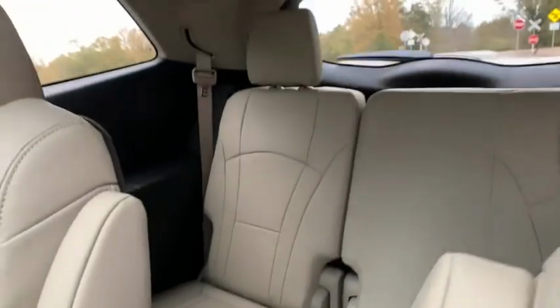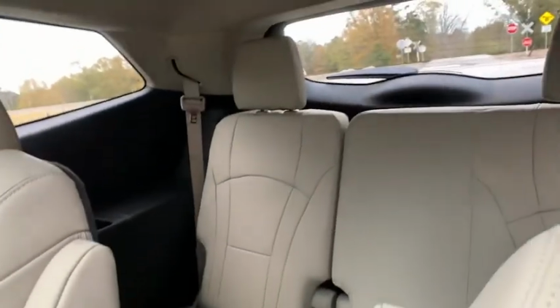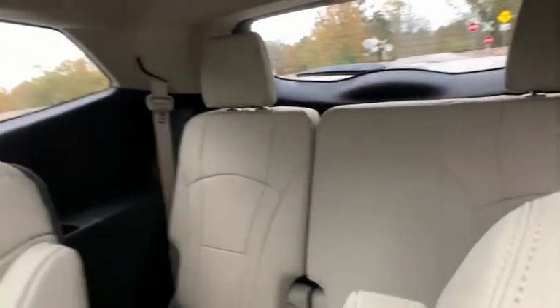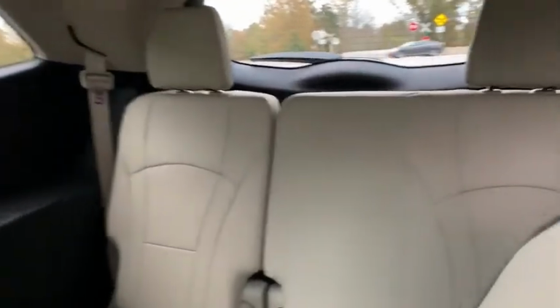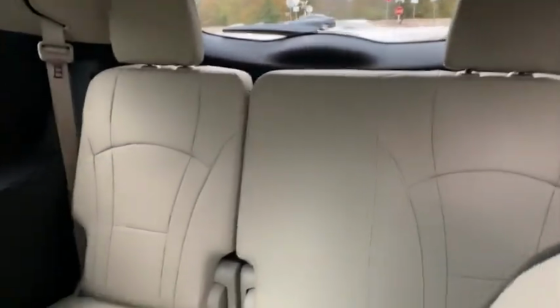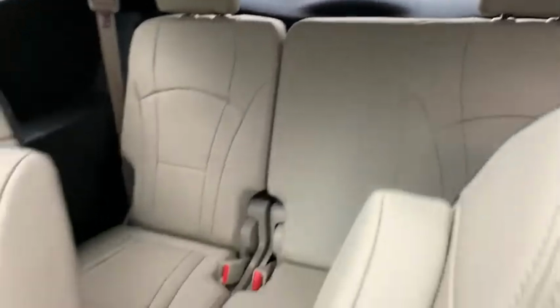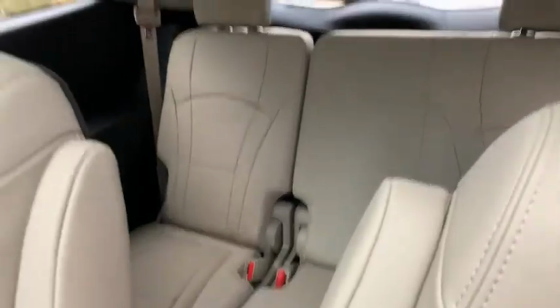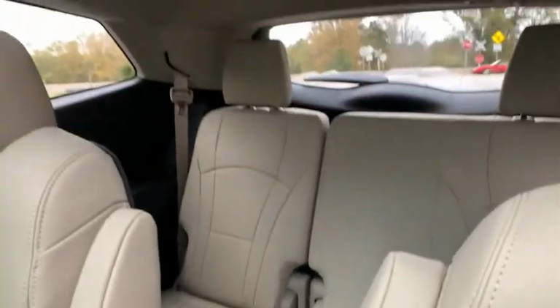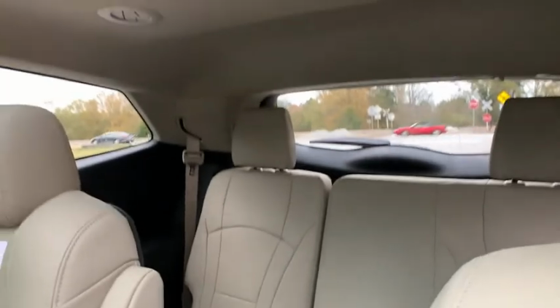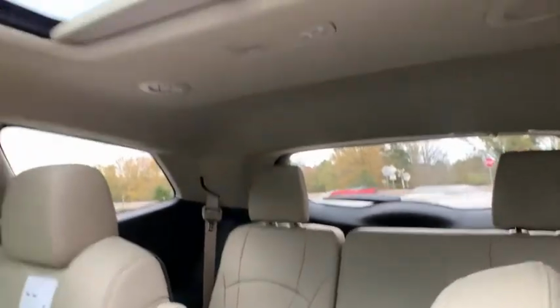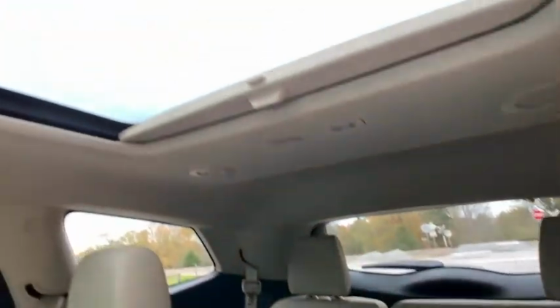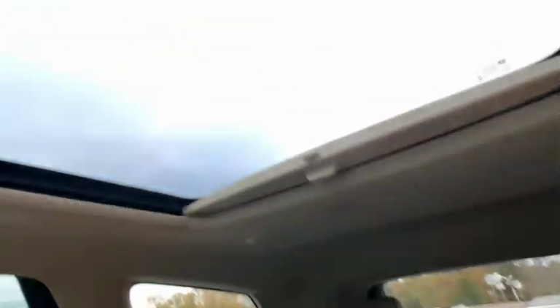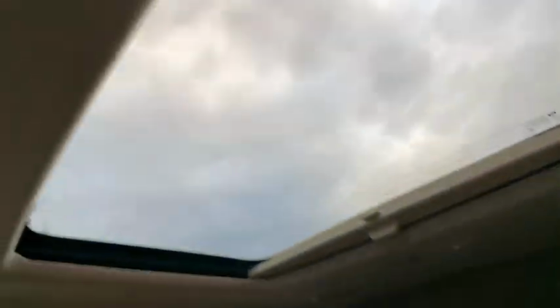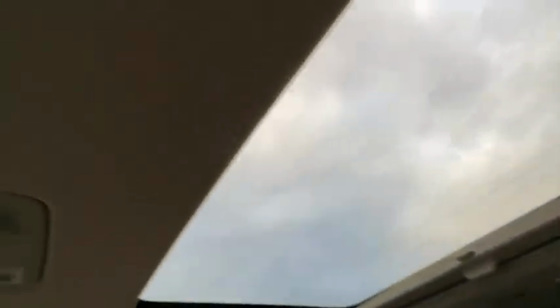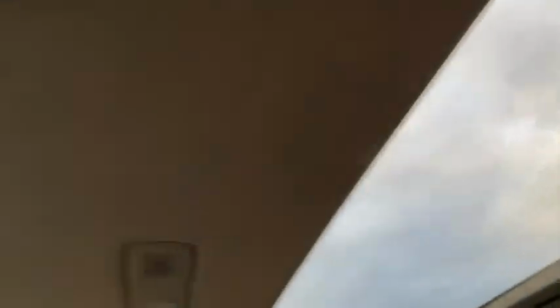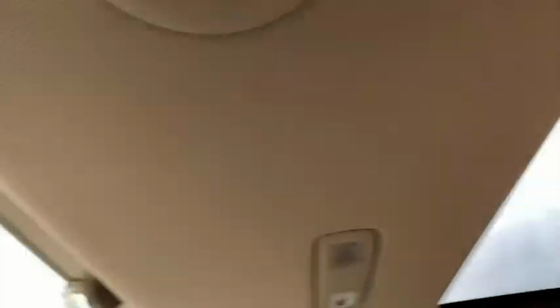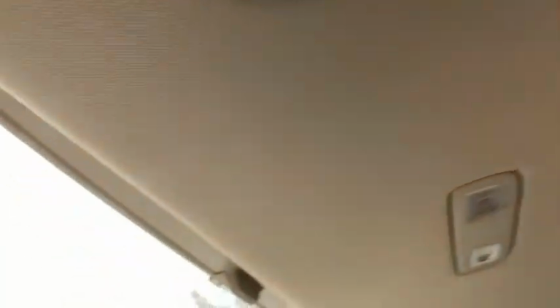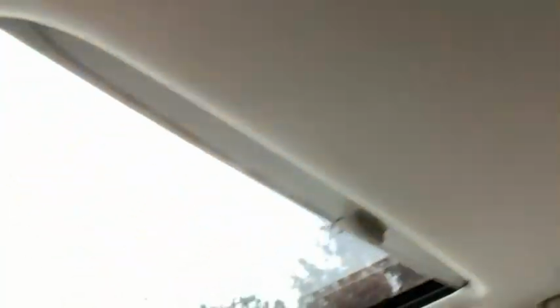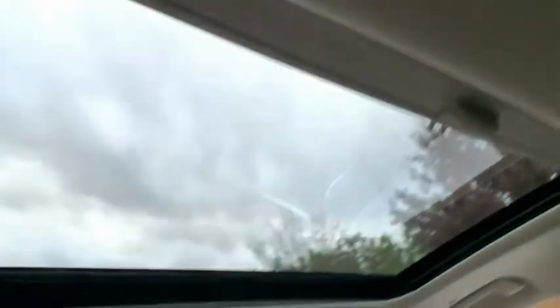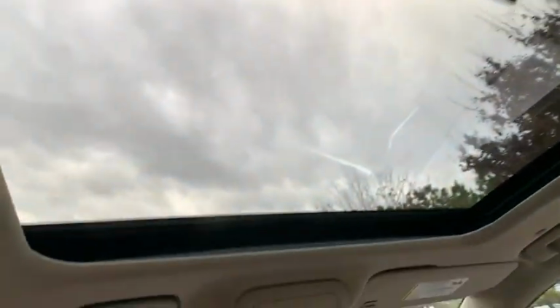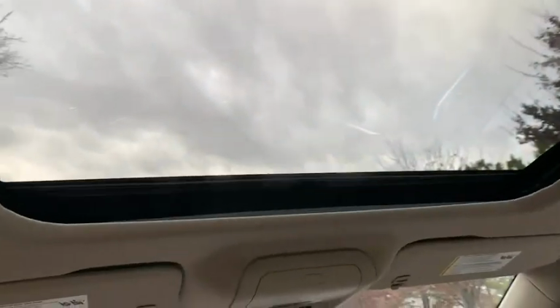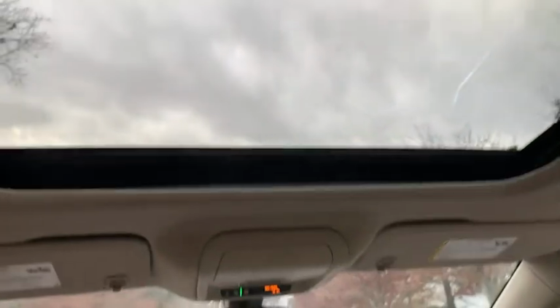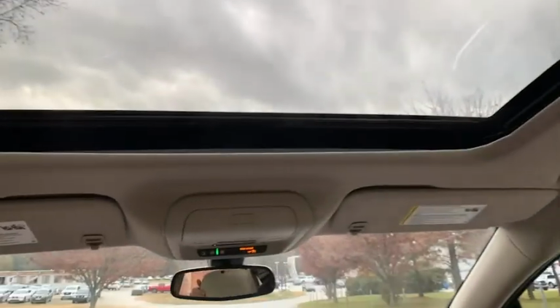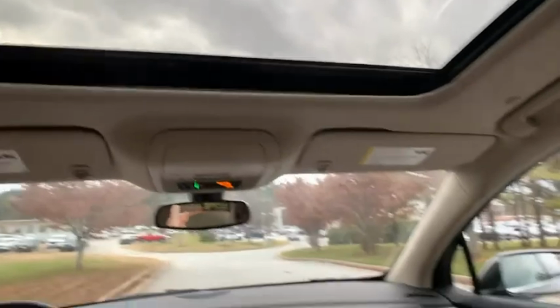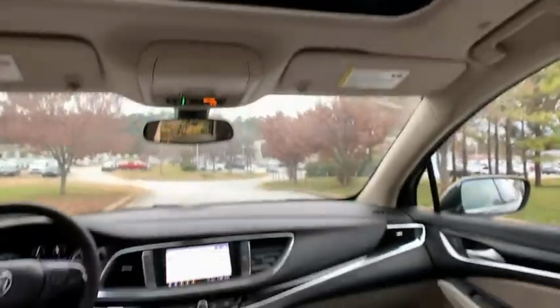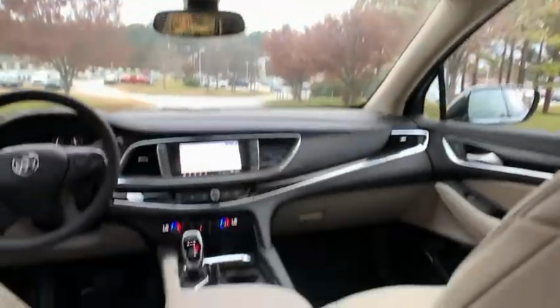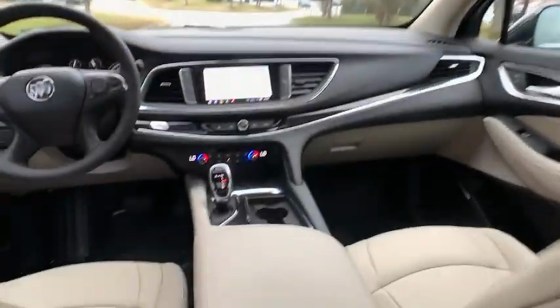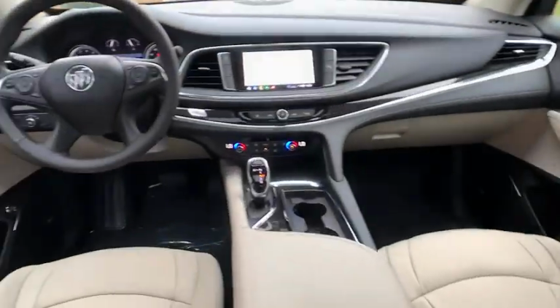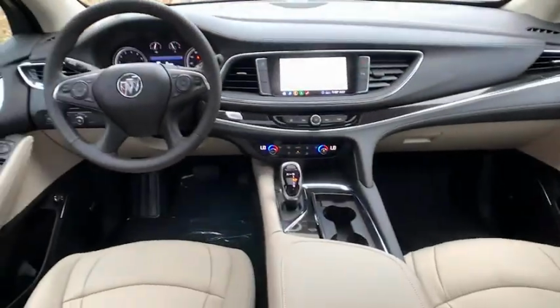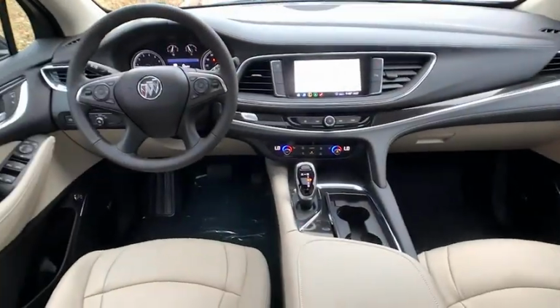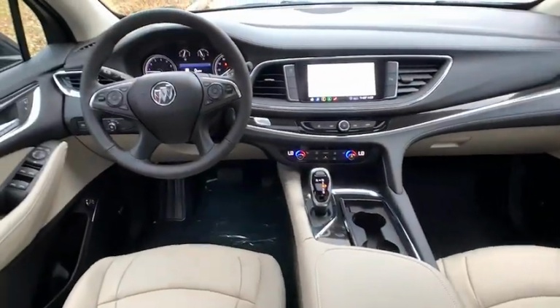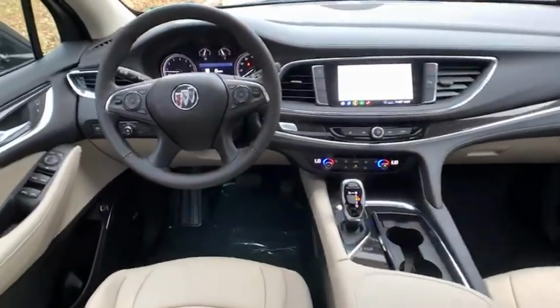Leather wrapped steering wheel, power steering, adjustable steering wheel, floor mats, four wheel disc brakes, cruise control, aluminum wheels, auto dimming rear view mirror, keyless start.